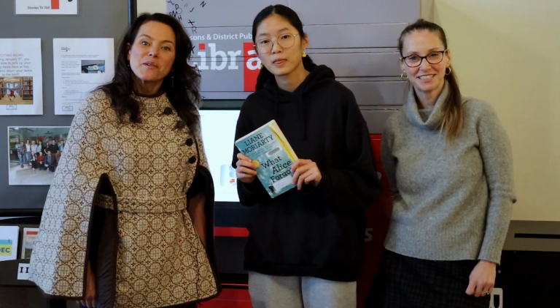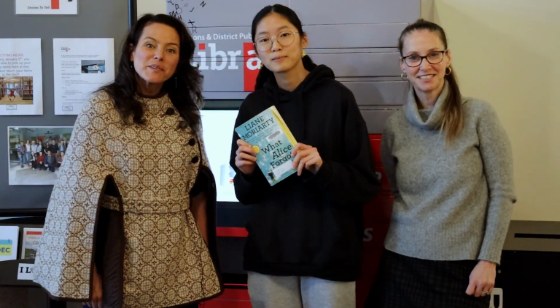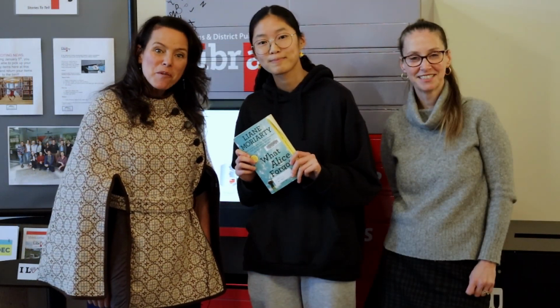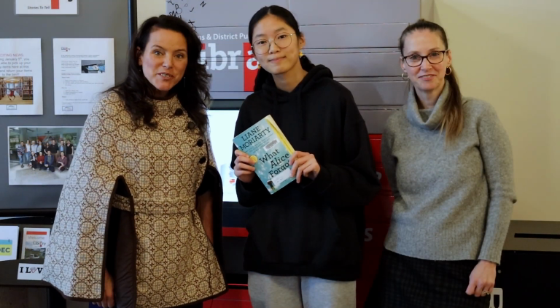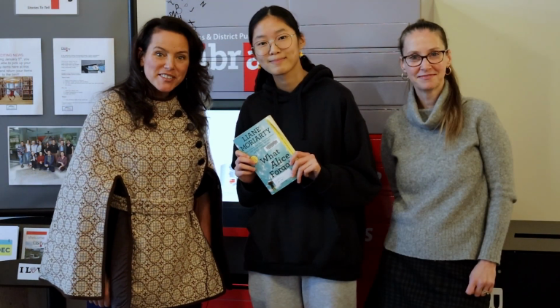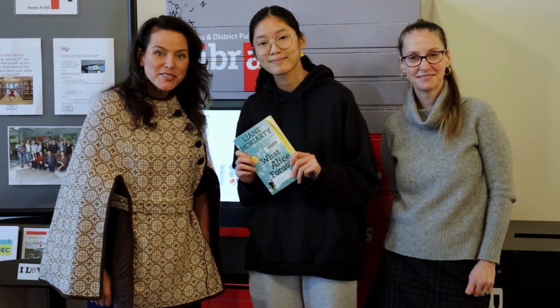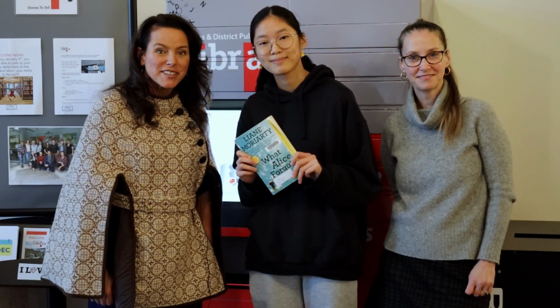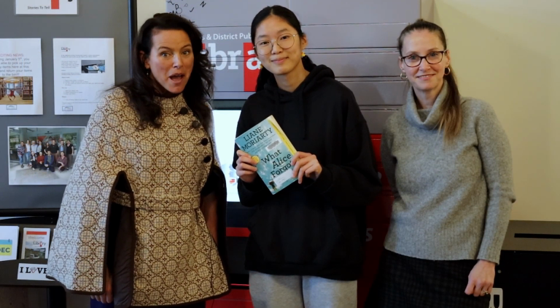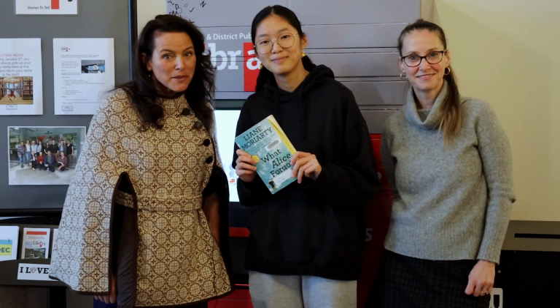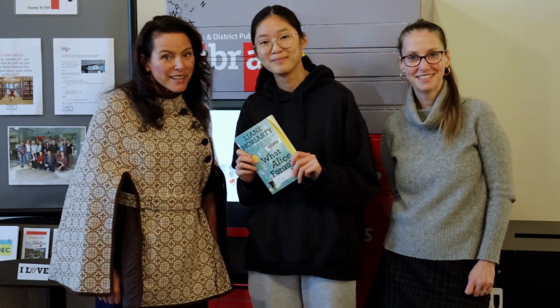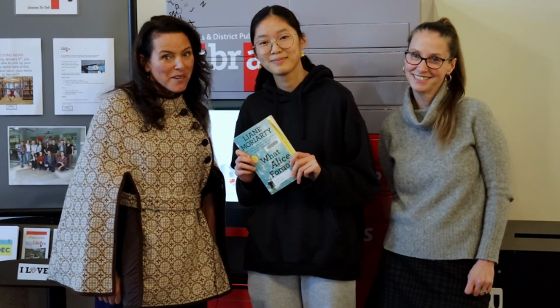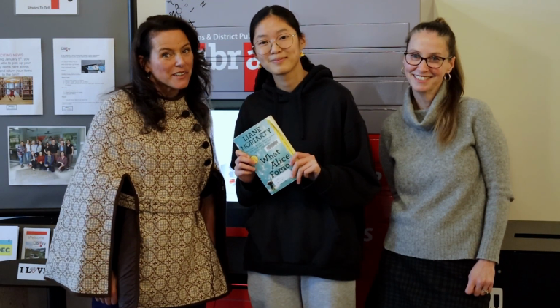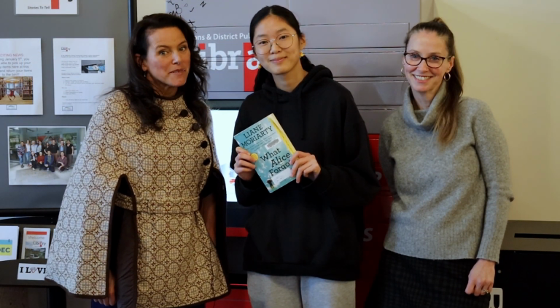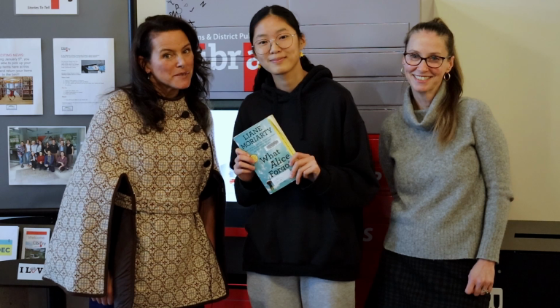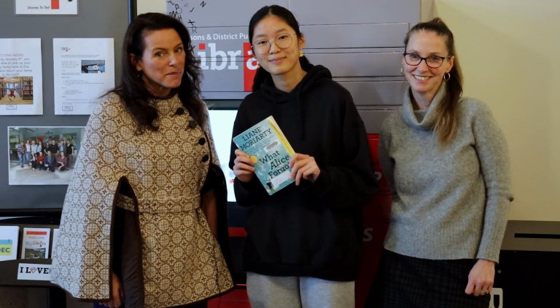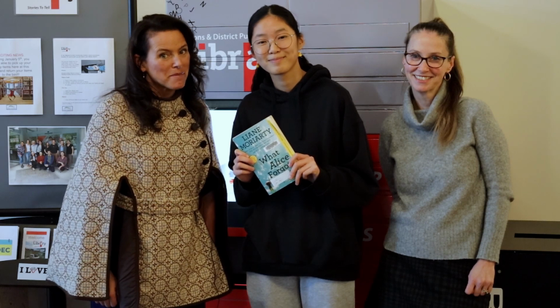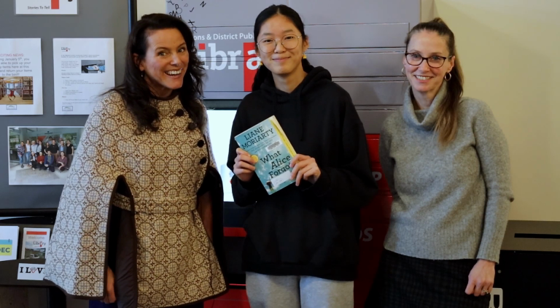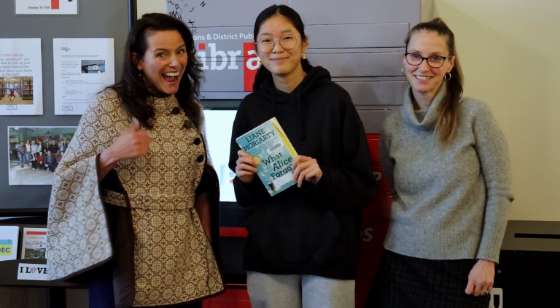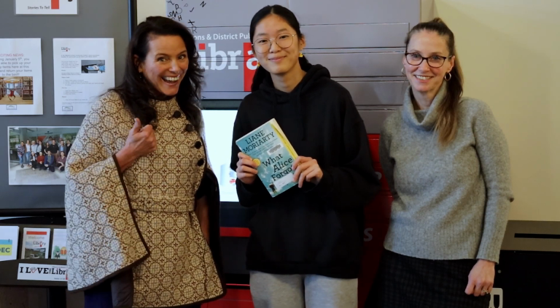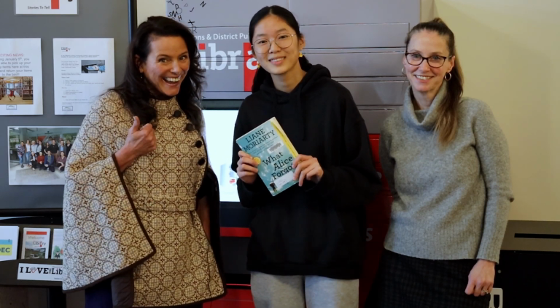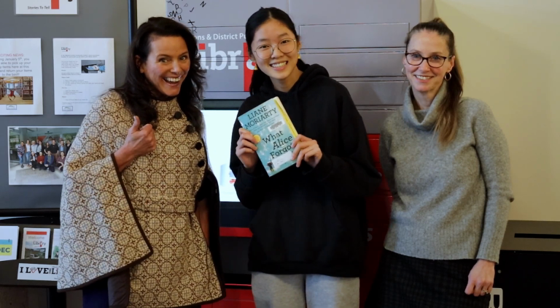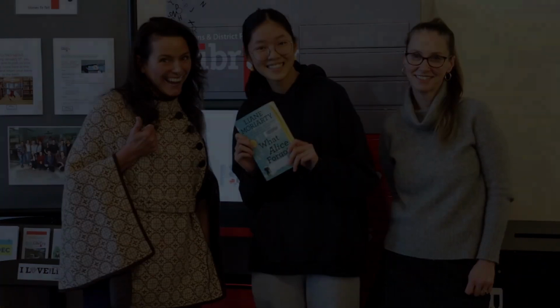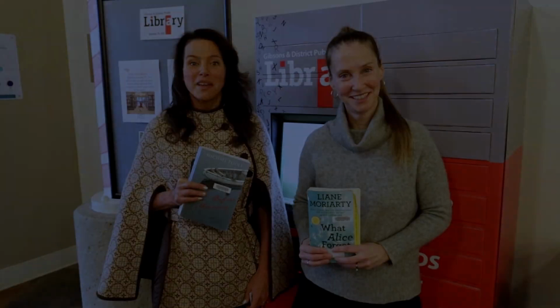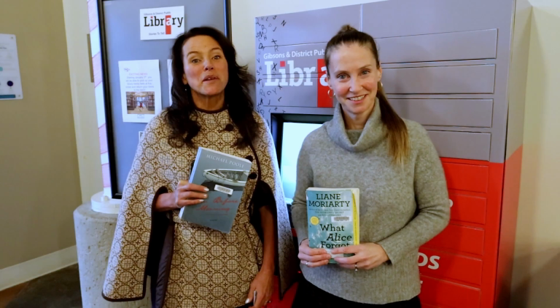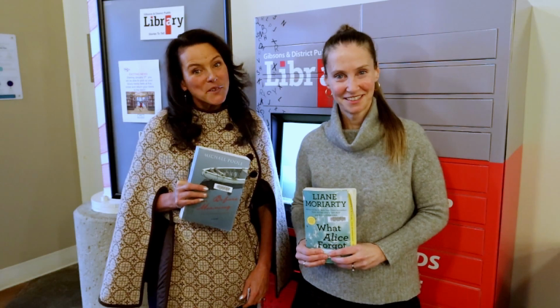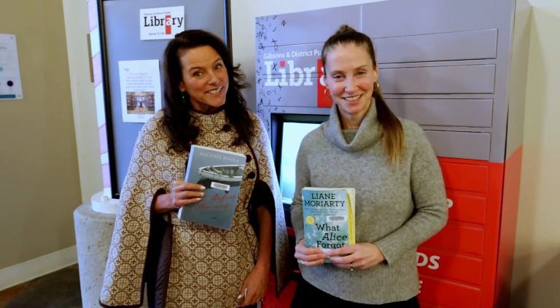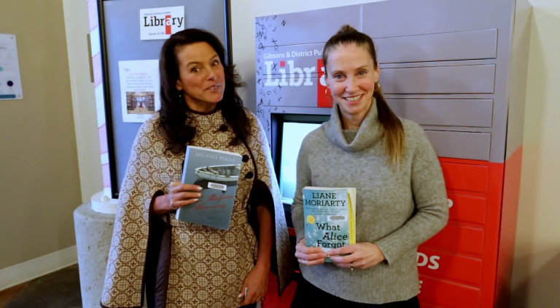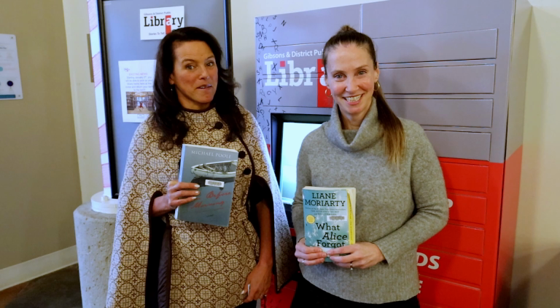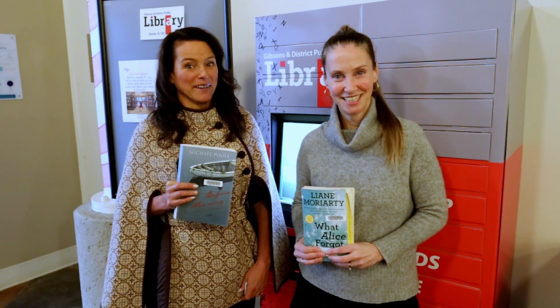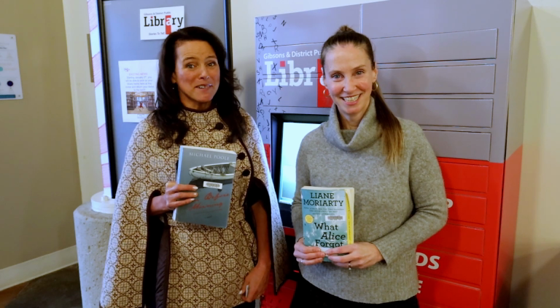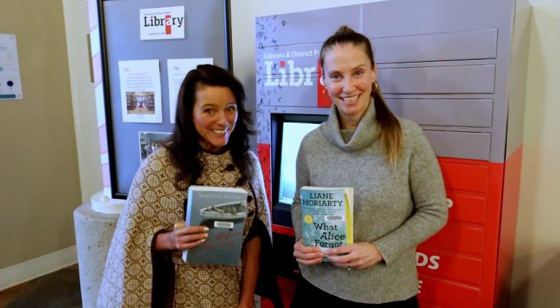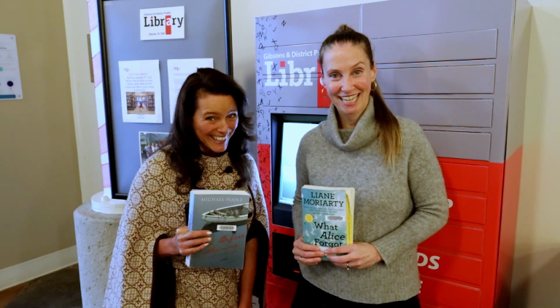We really hope you enjoy this new service. Happy reading and watching from the Gibsons Public Library. We hope you're as excited as we are about it — we're pretty excited!